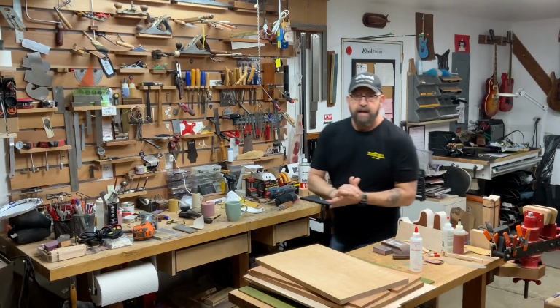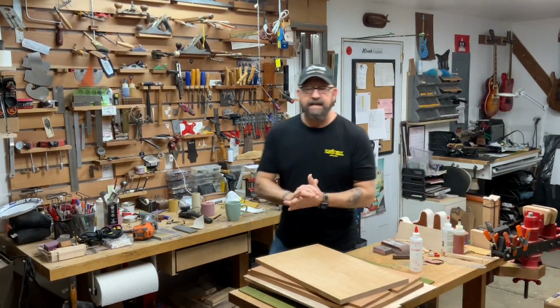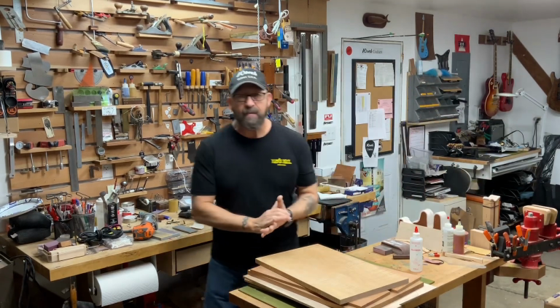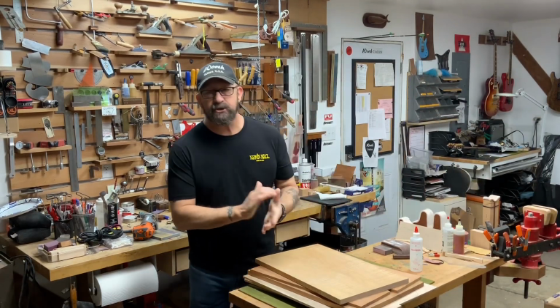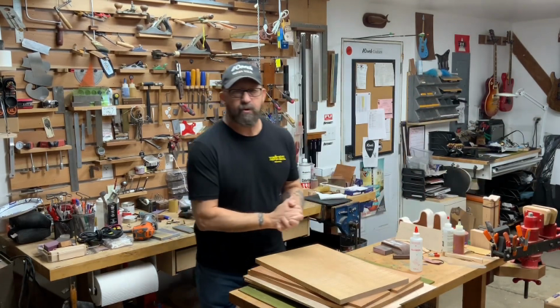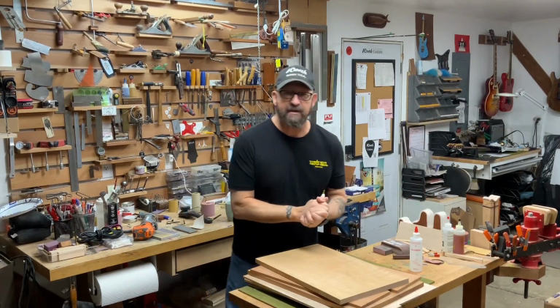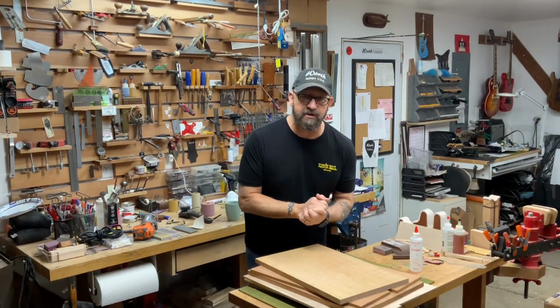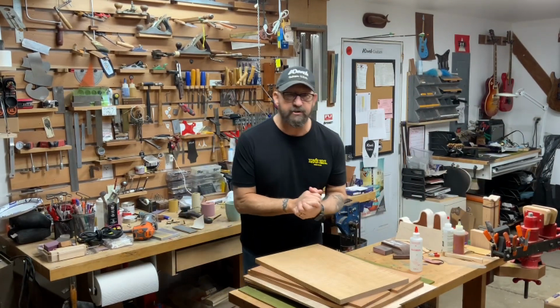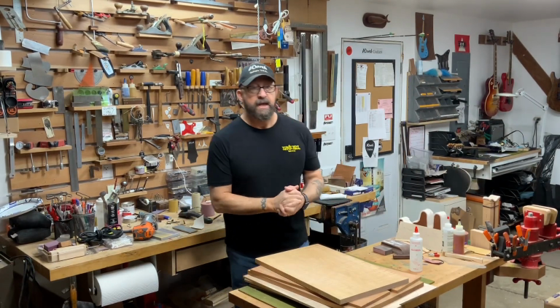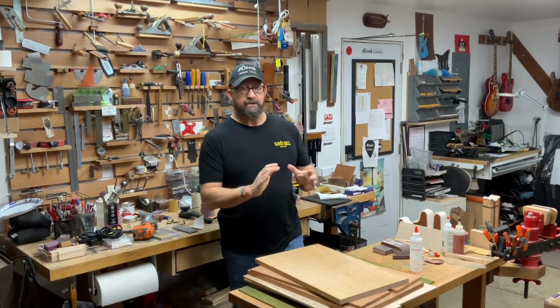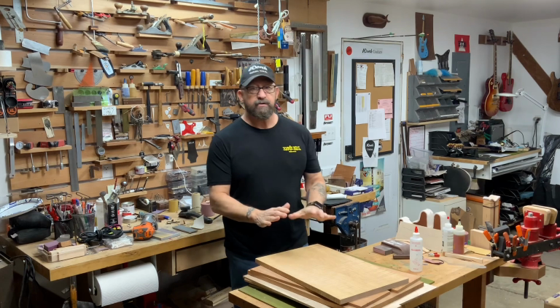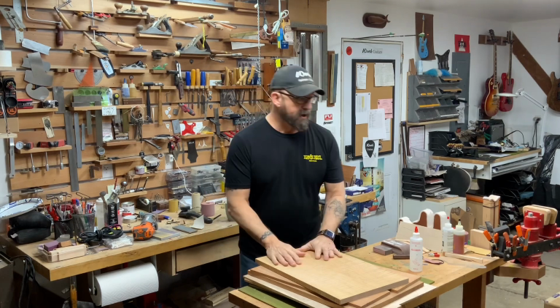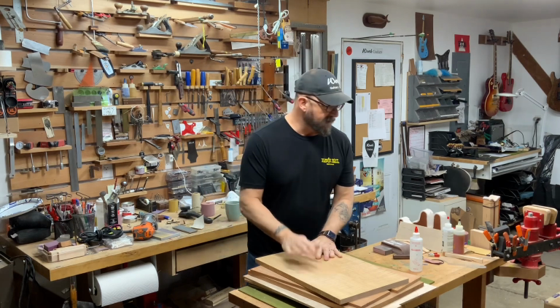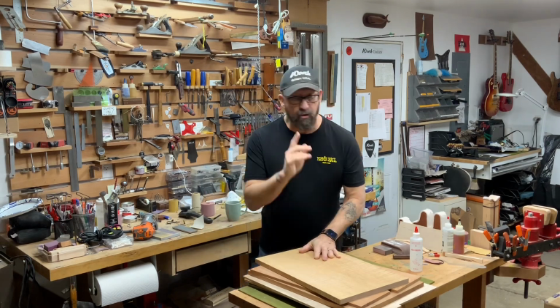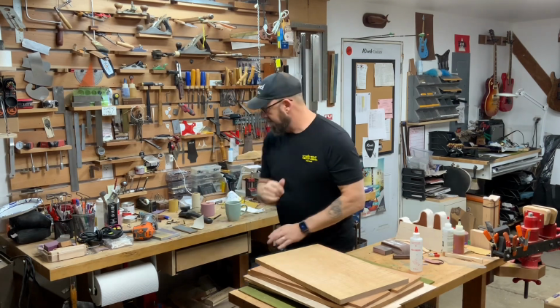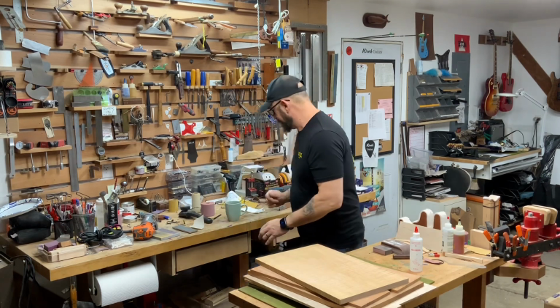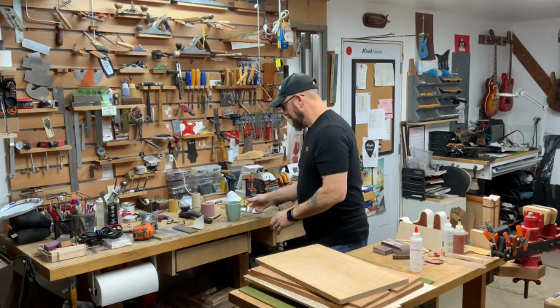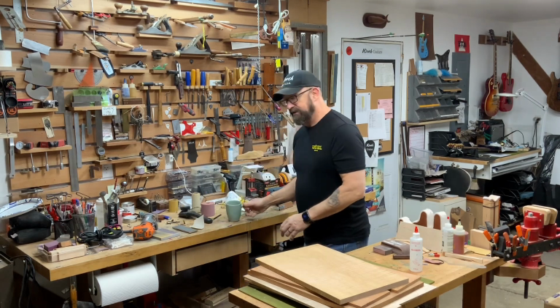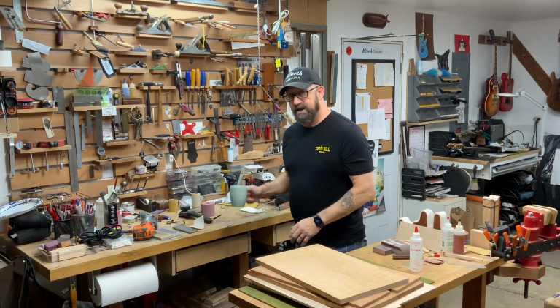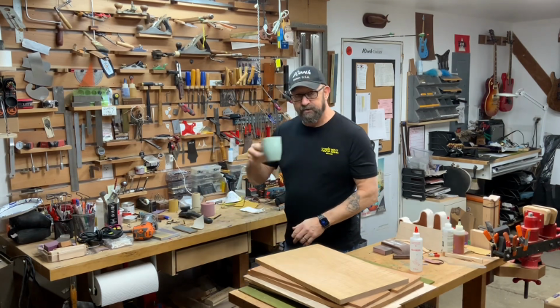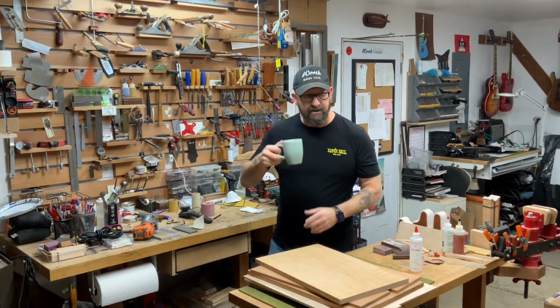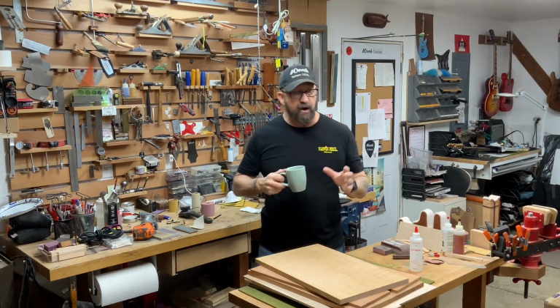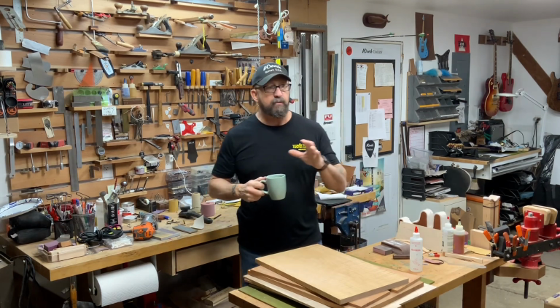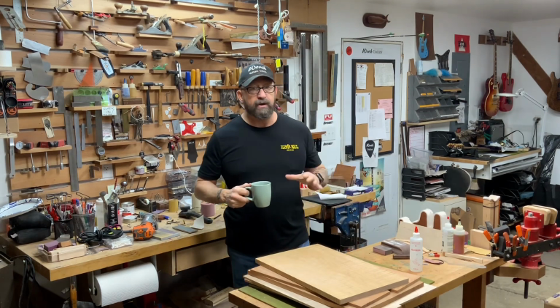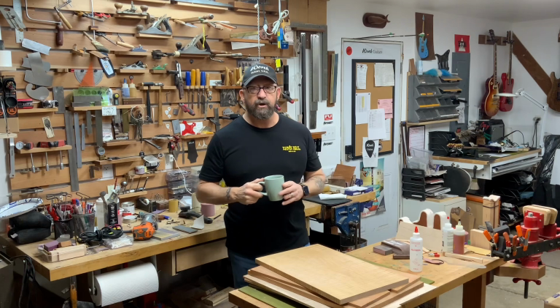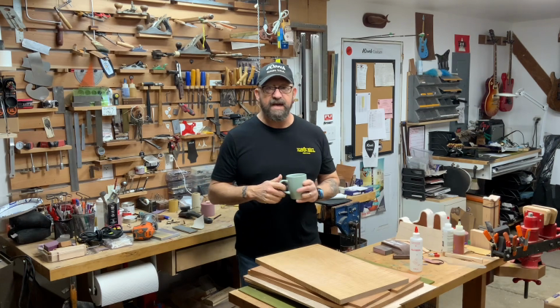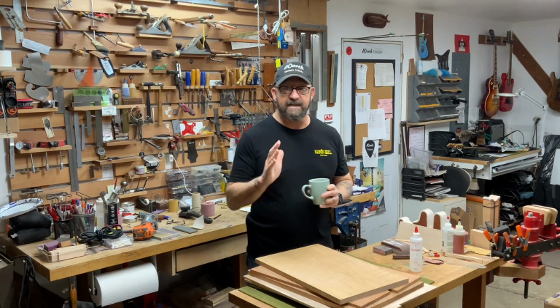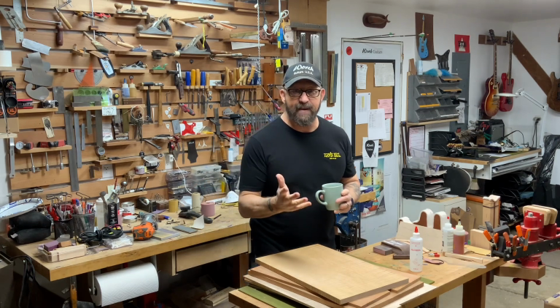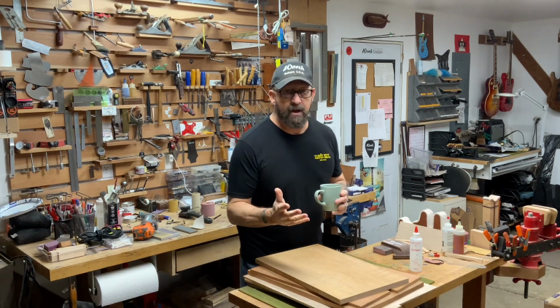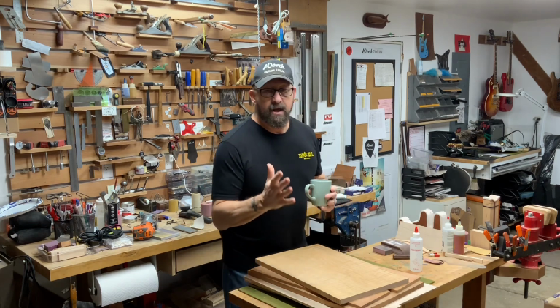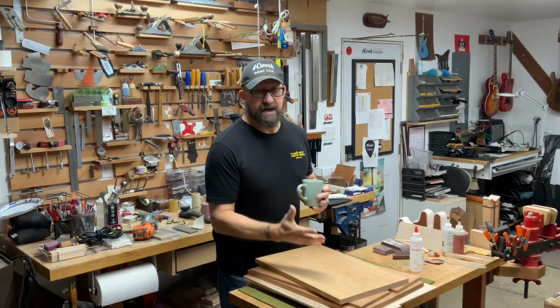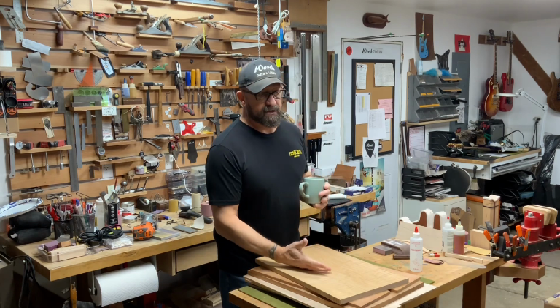Hey guys, welcome back to the shop, welcome back to Worth Guitars. I was out here this morning getting ready to go to work. I have a ton of stuff to do — drinking some coffee, walking around looking at things, thinking about our next builds.